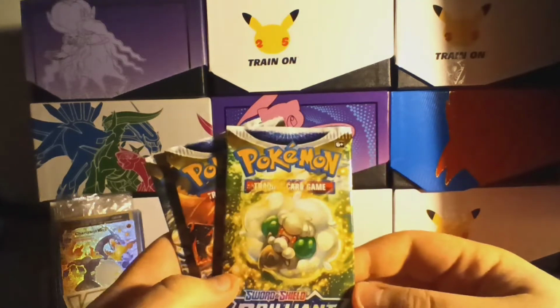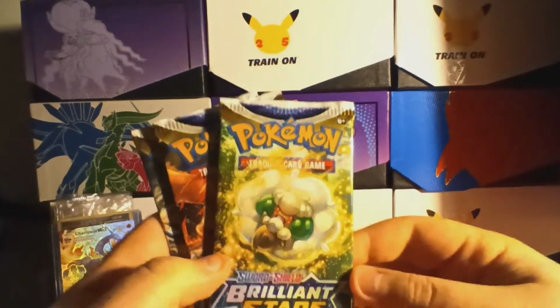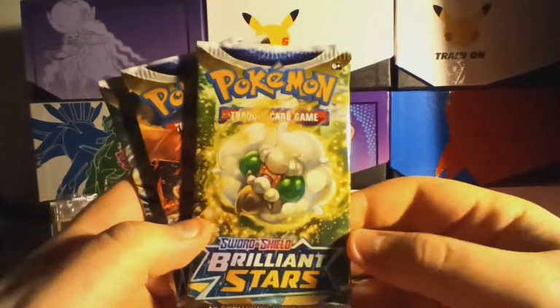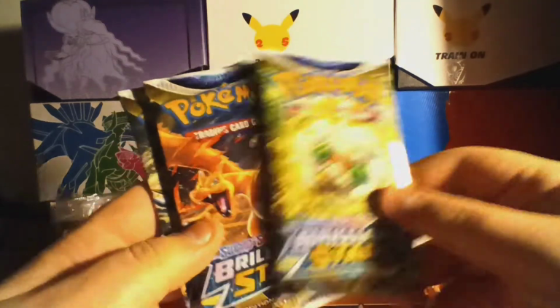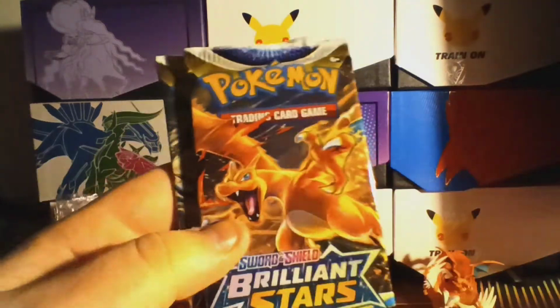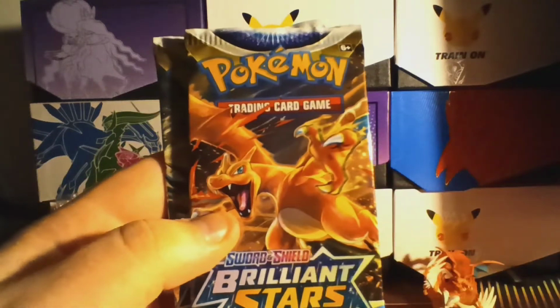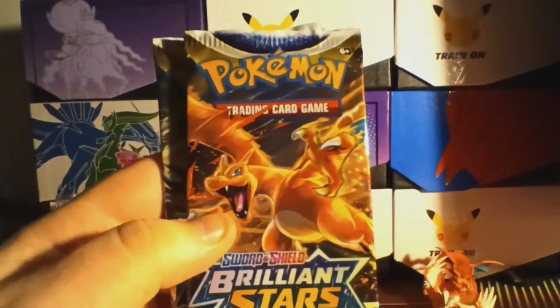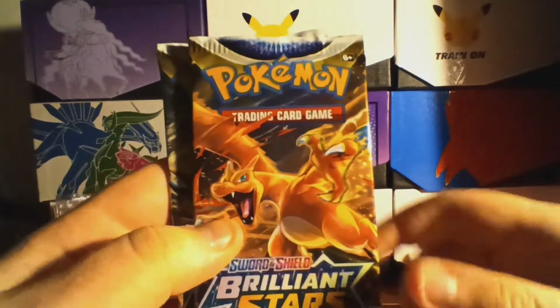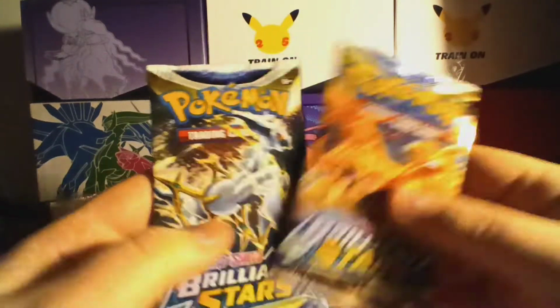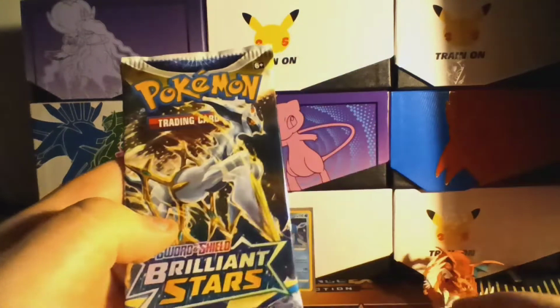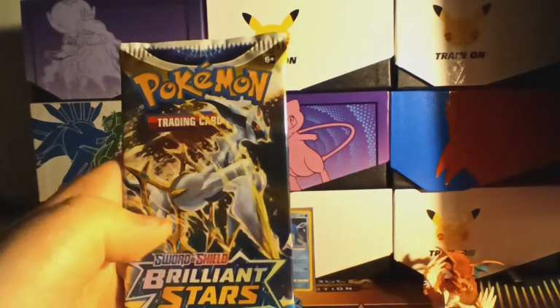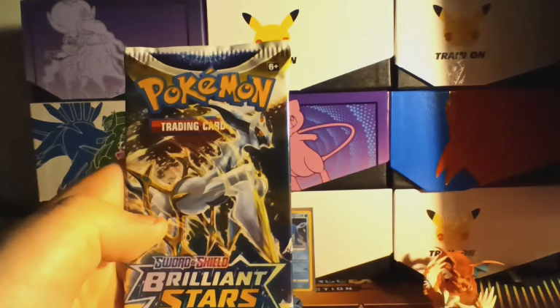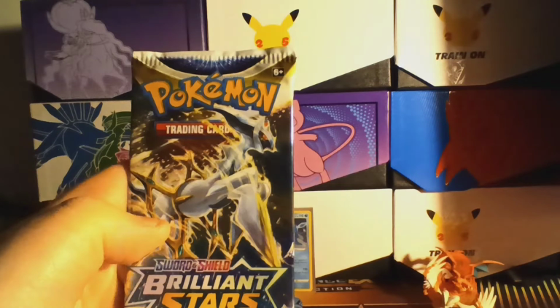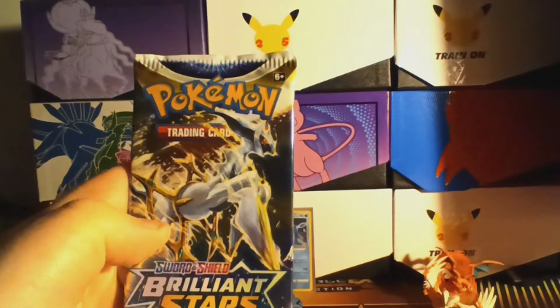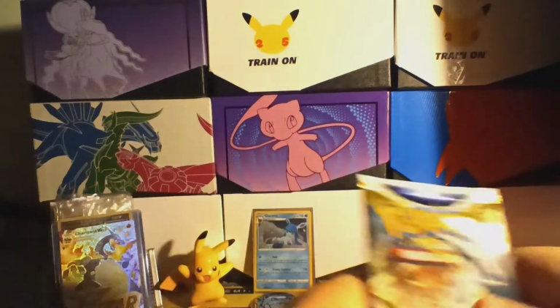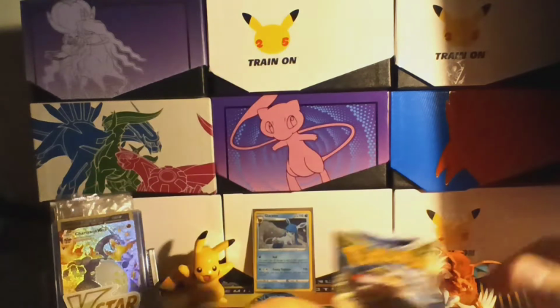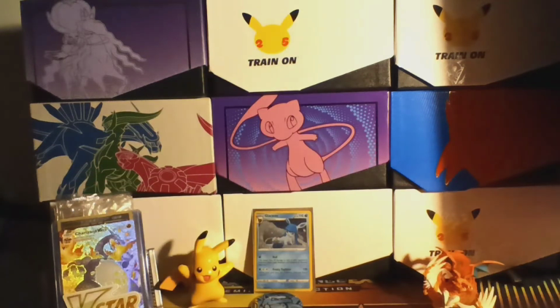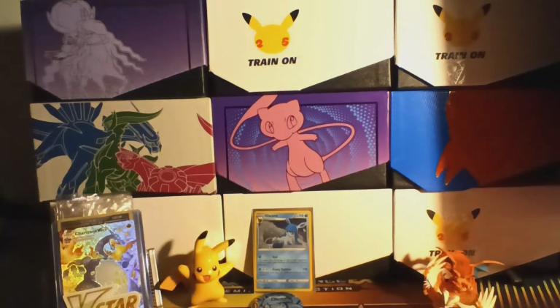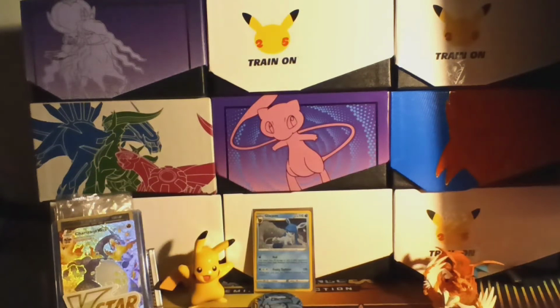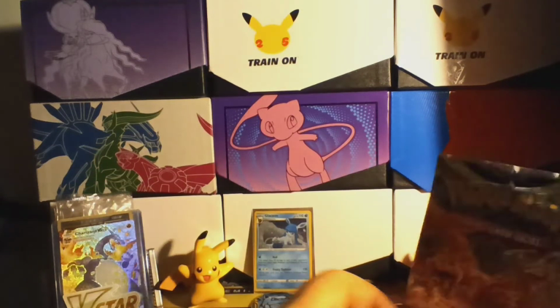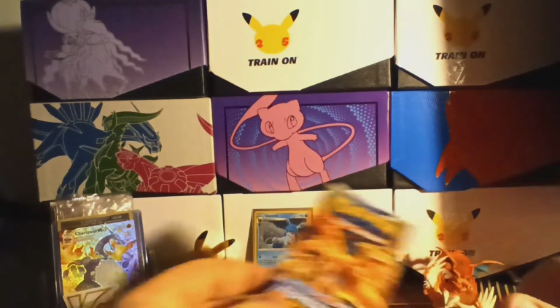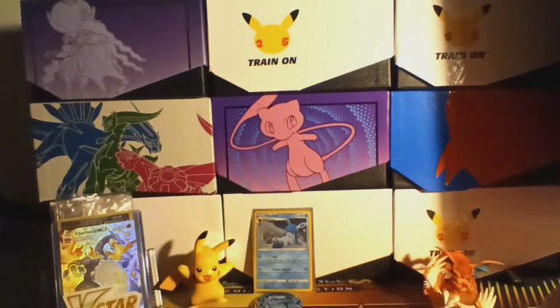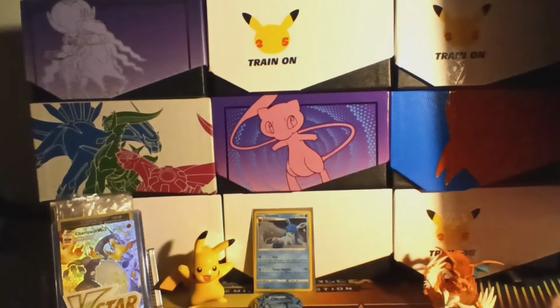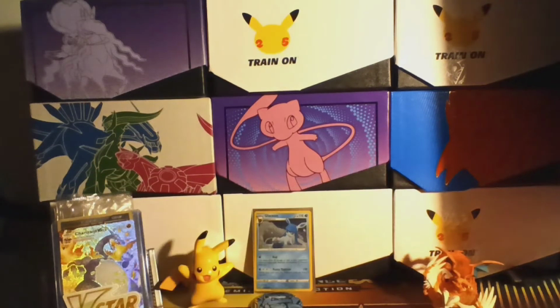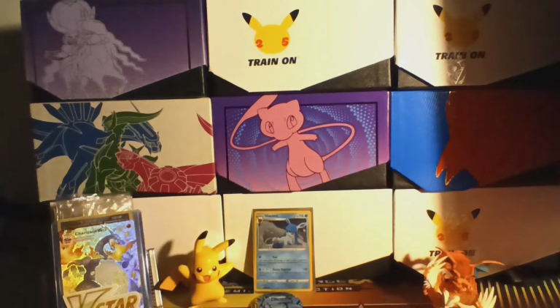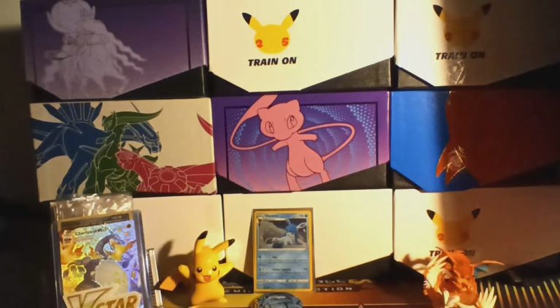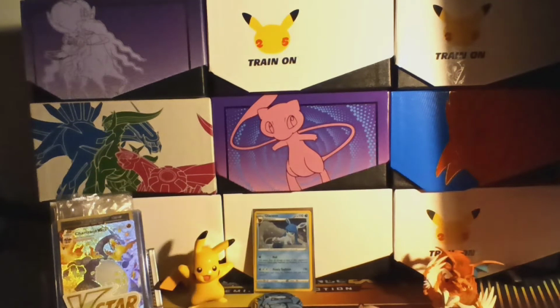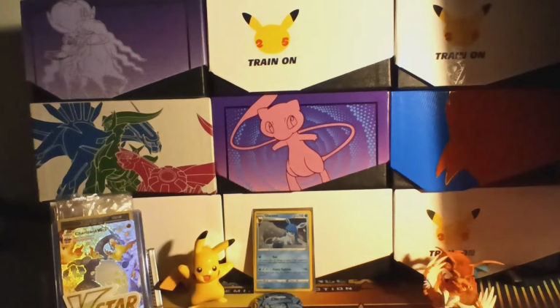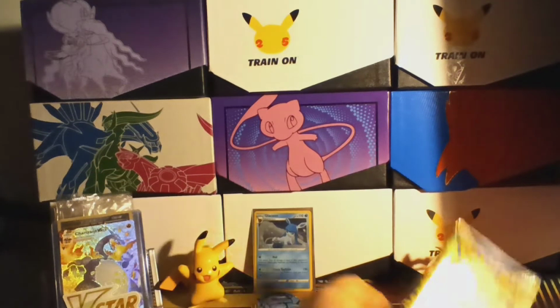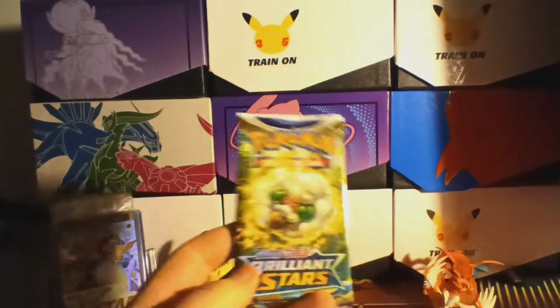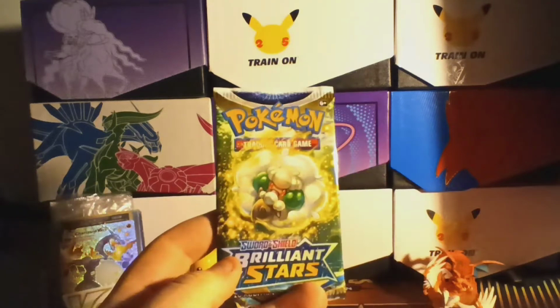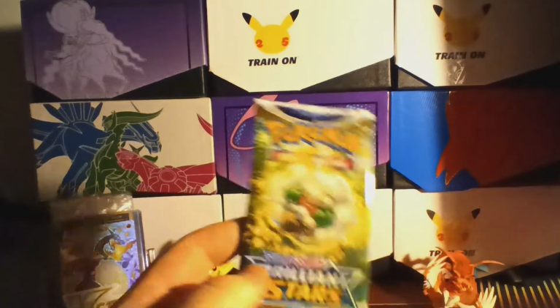We've got a Whimsicott art, a Charizard, and an Arceus — so those should be three cards that are in the set for sure. Let's get into it with the Whimsicott pack.